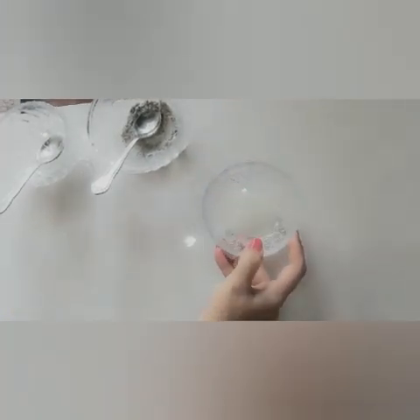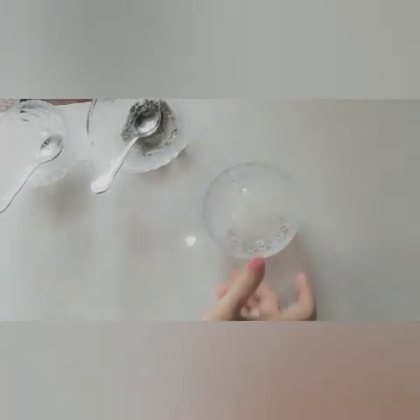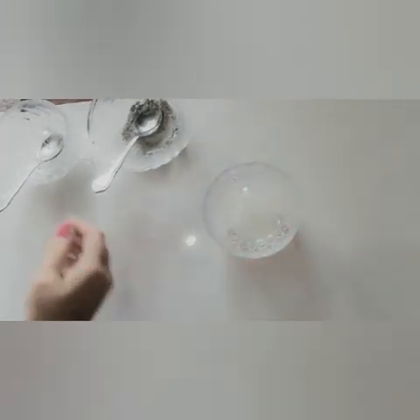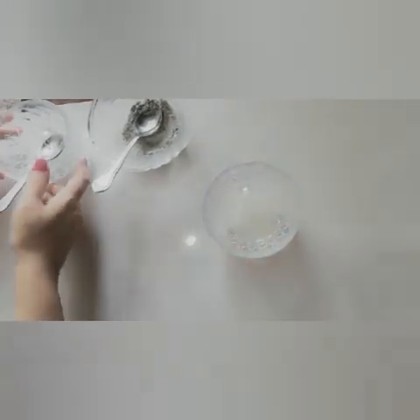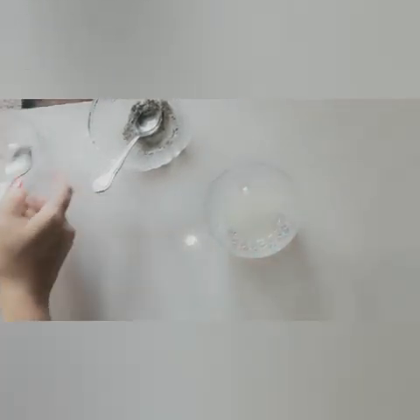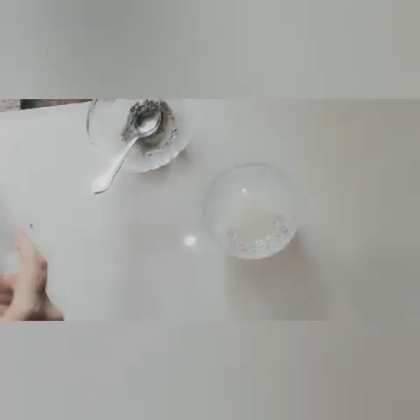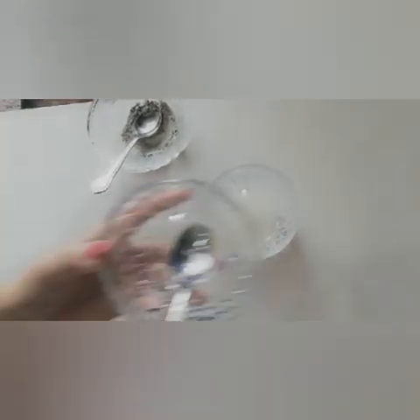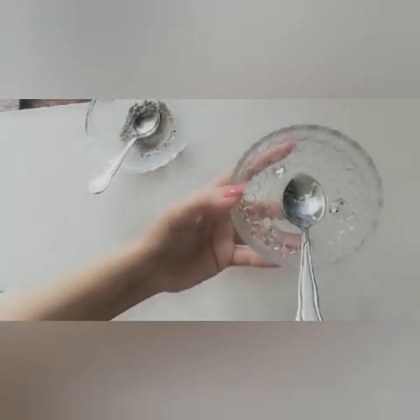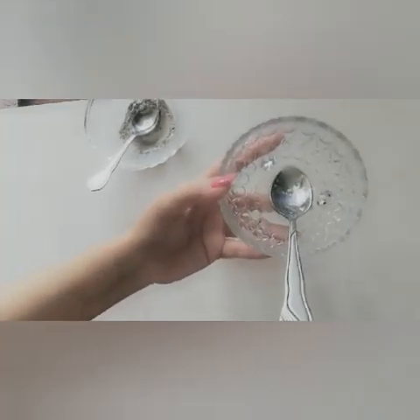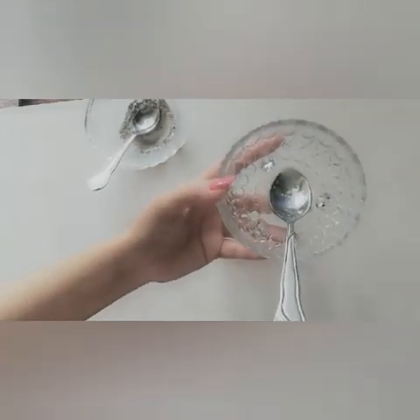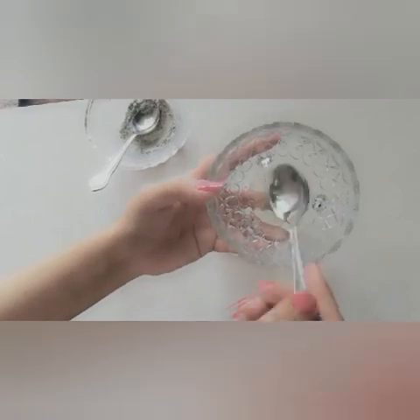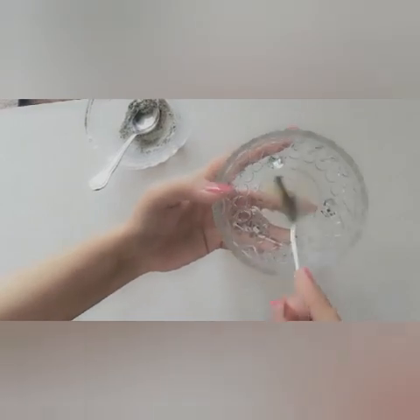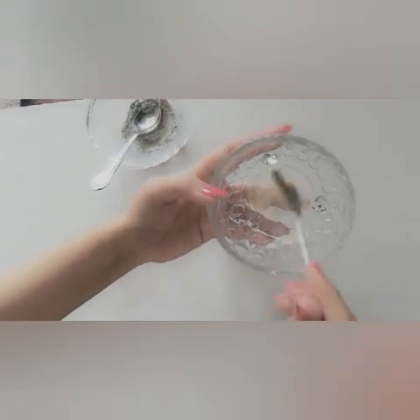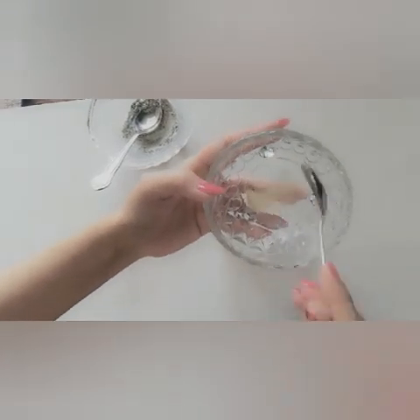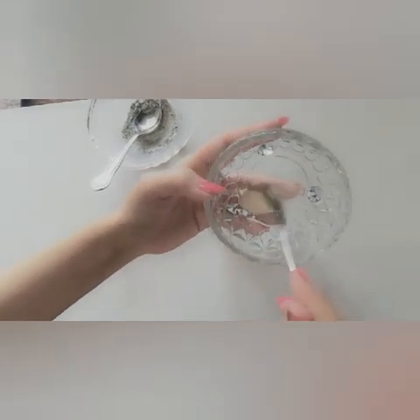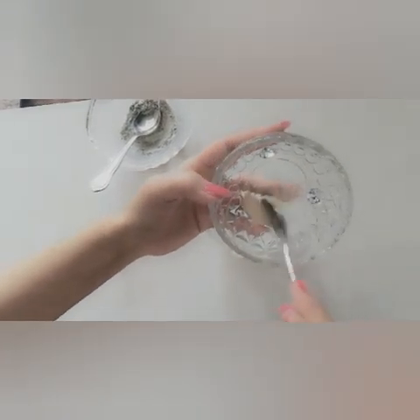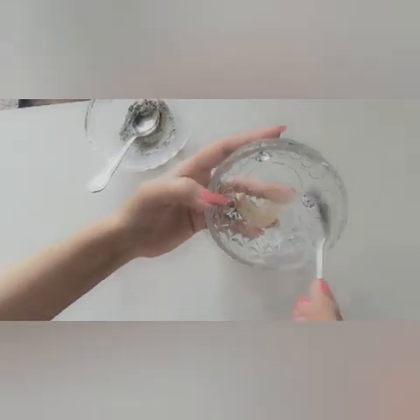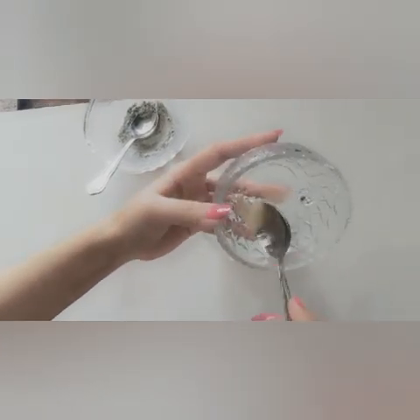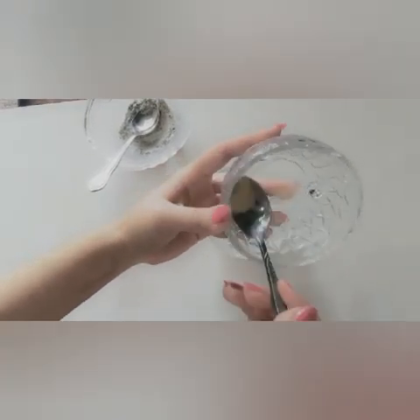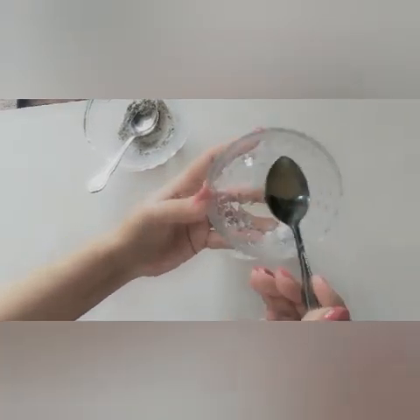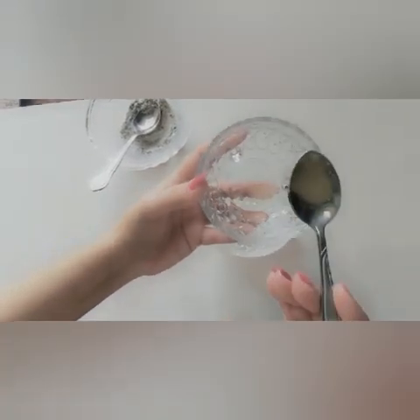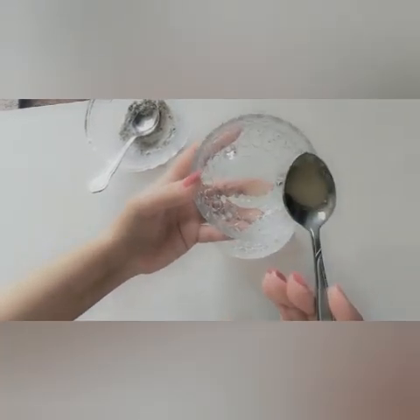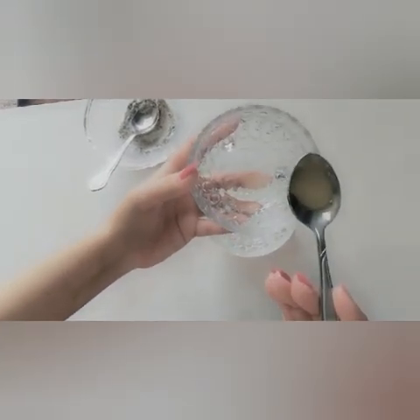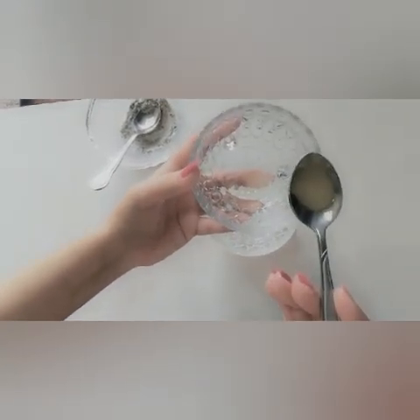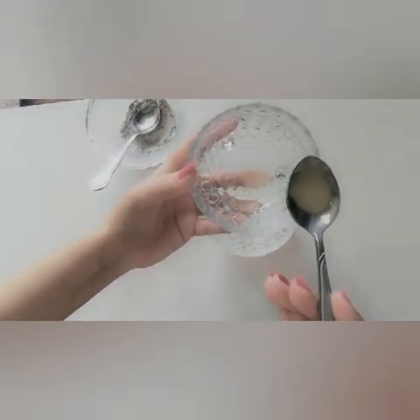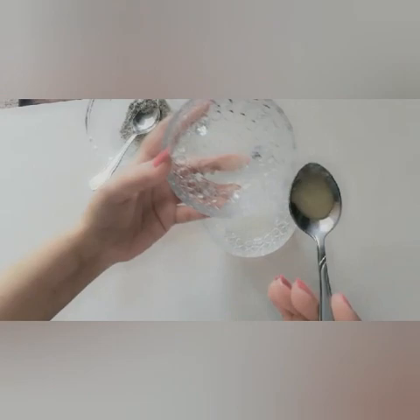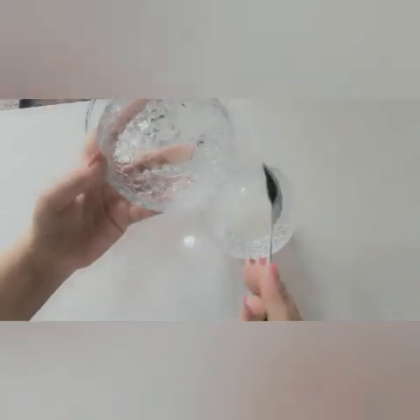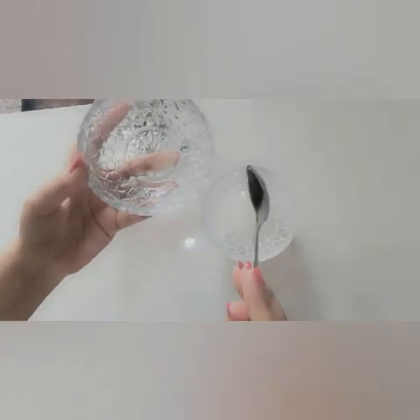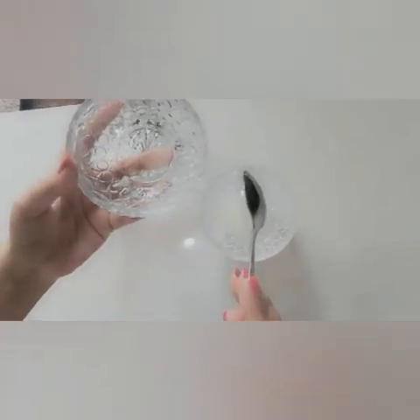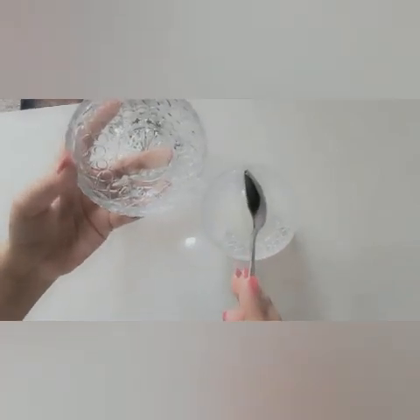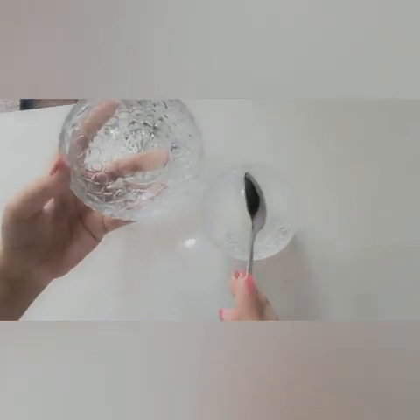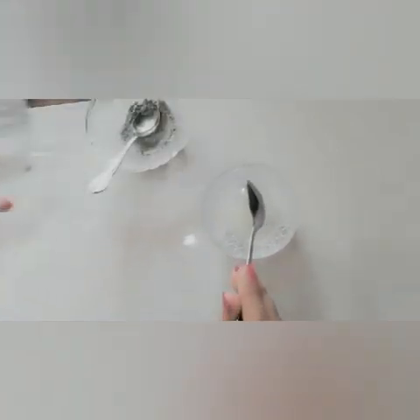Now we will add raw honey in this, in the lemon juice. You guys can see this is raw honey. Add raw honey in the lemon juice.